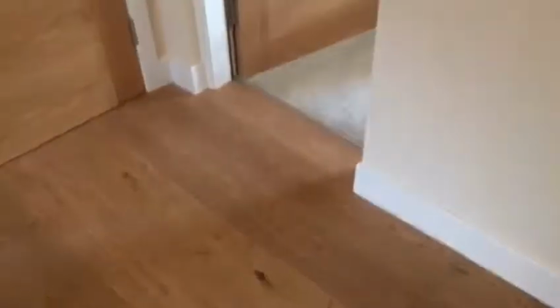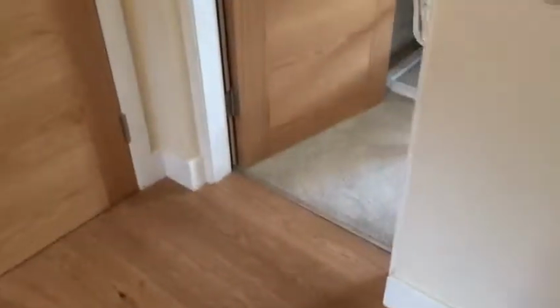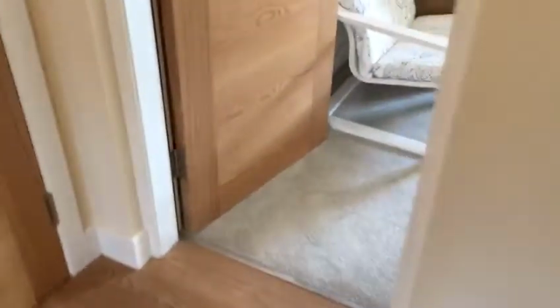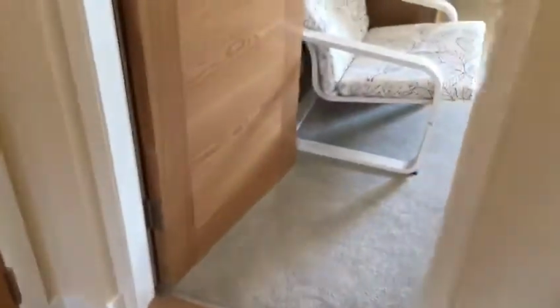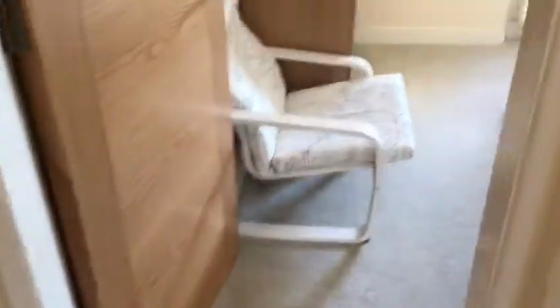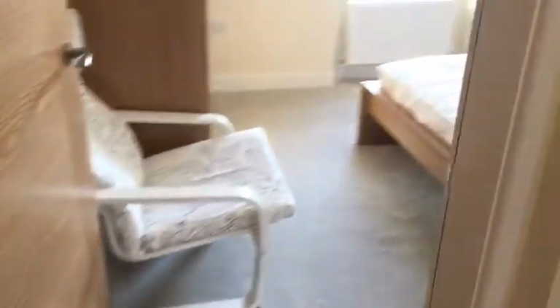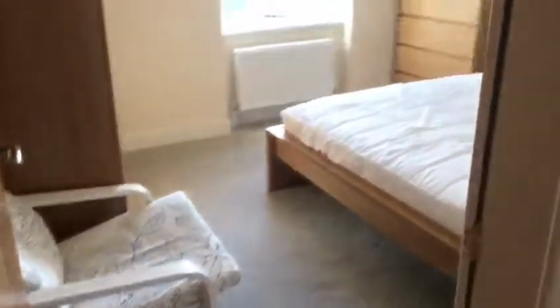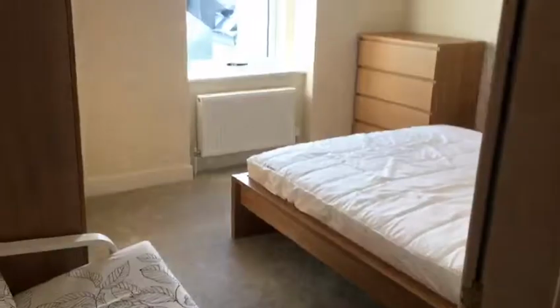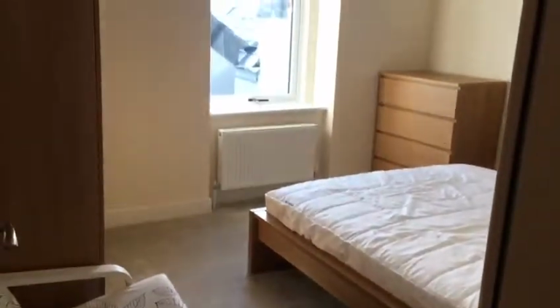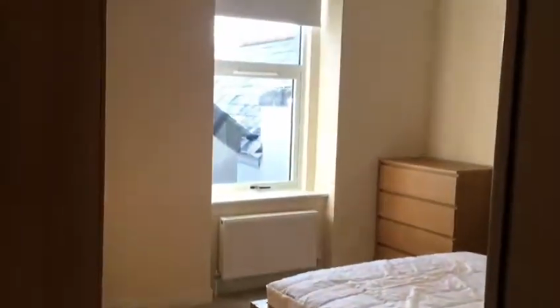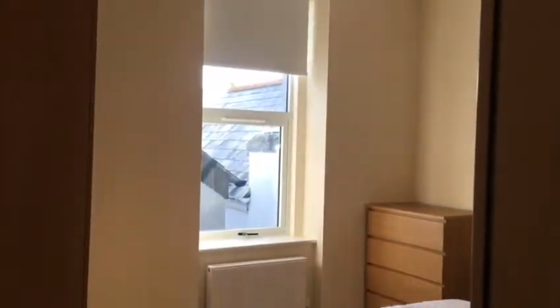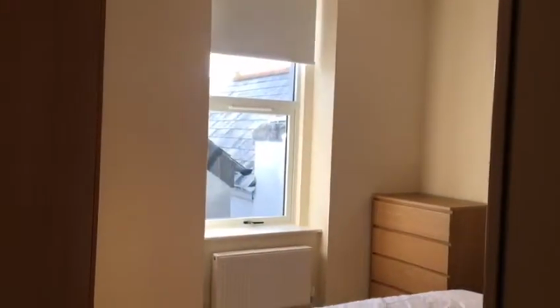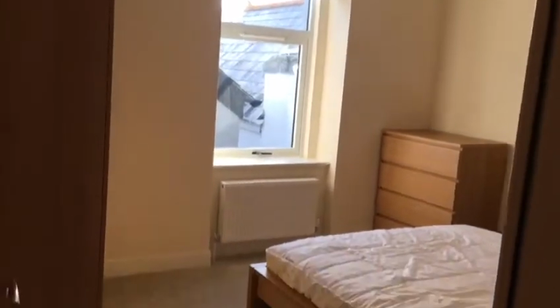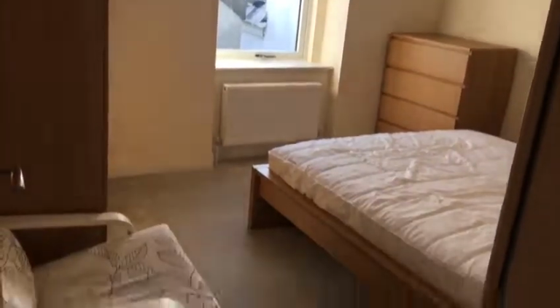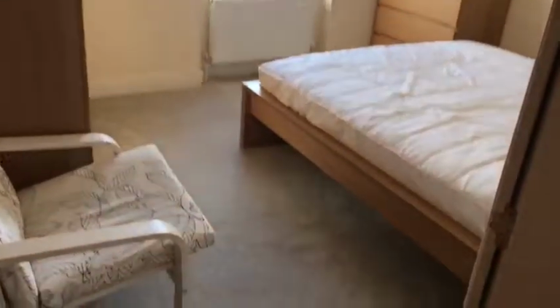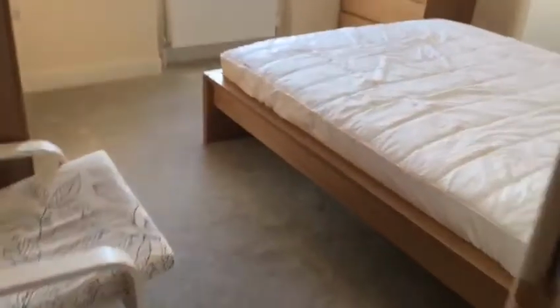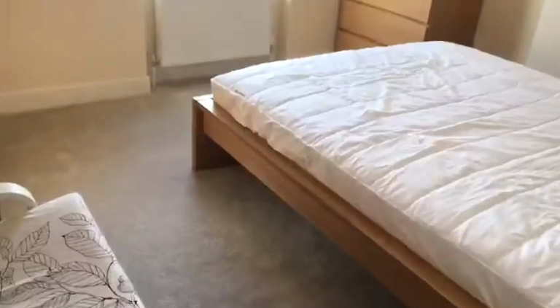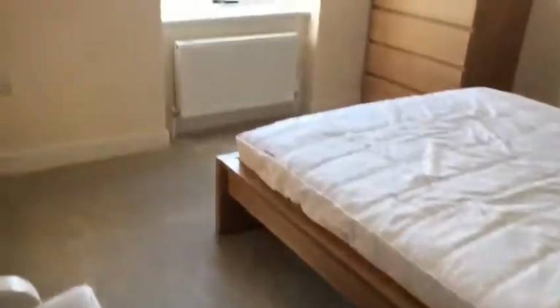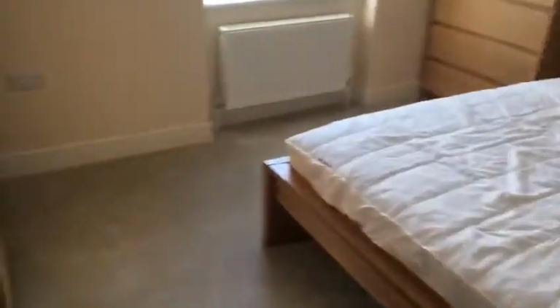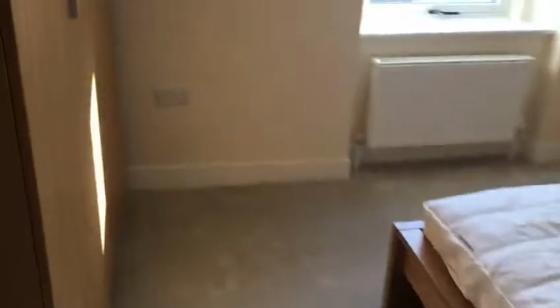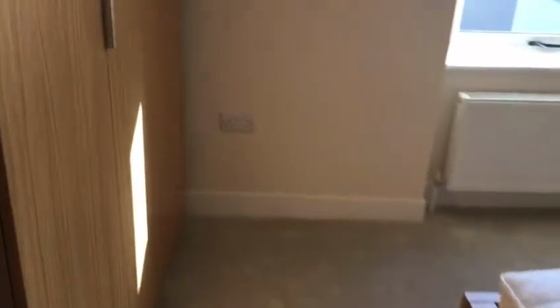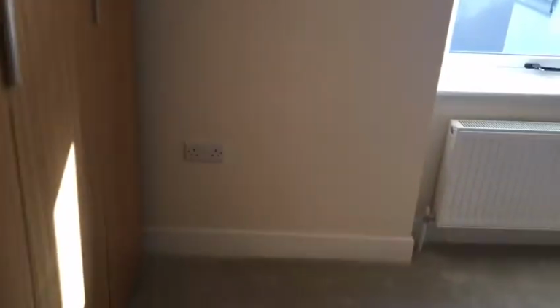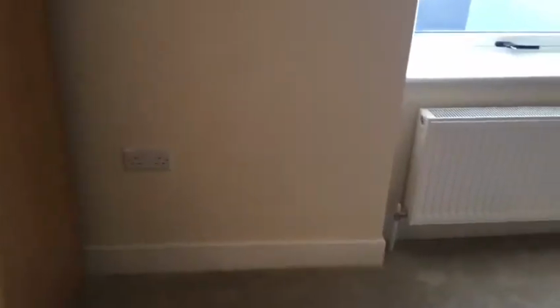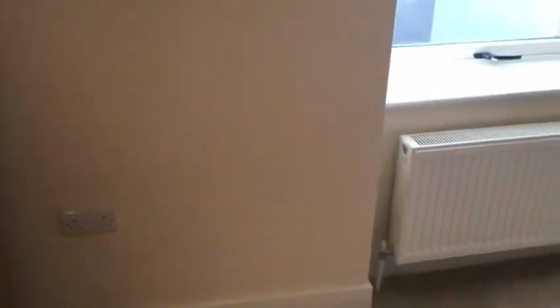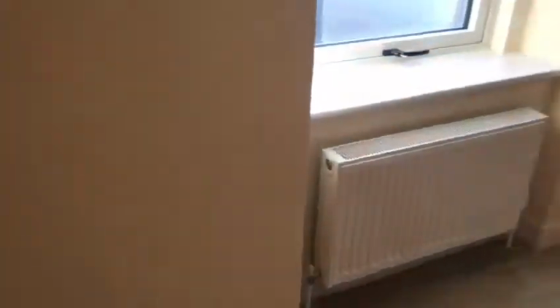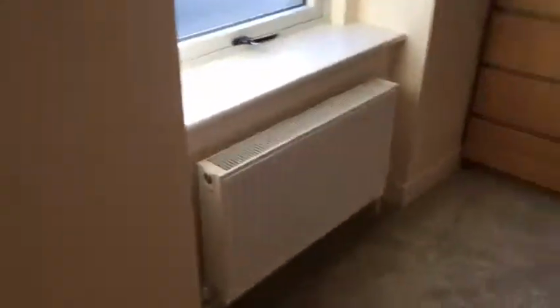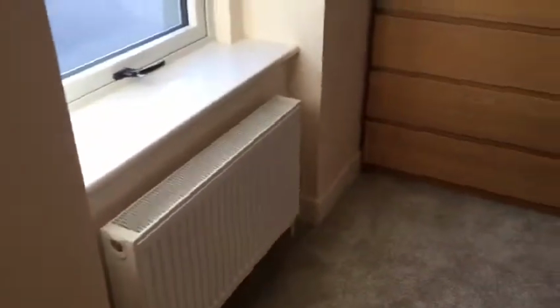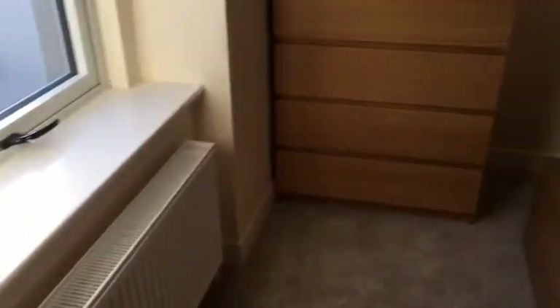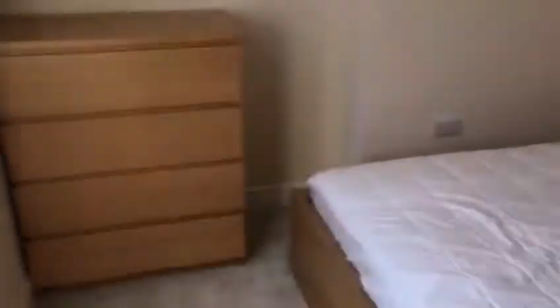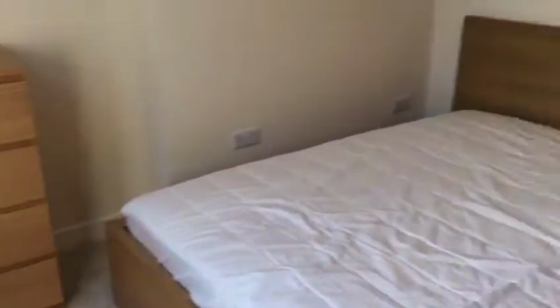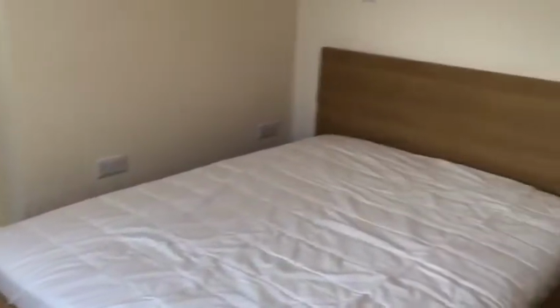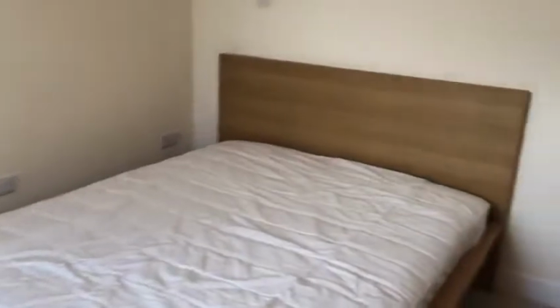Then leading through to the bedroom, which again is light and airy with a nice large window. They have made good use of the space in here with the nice big wardrobes.